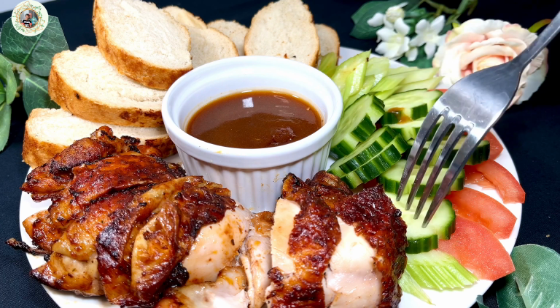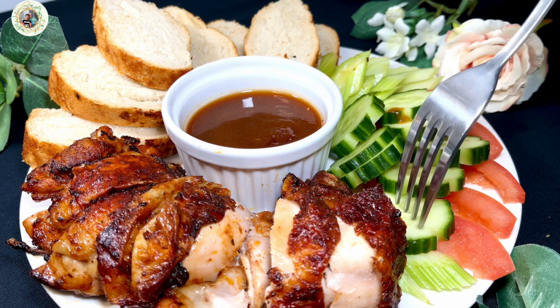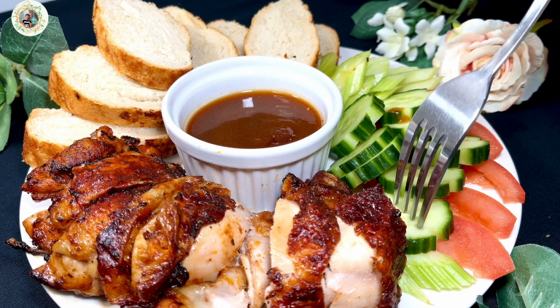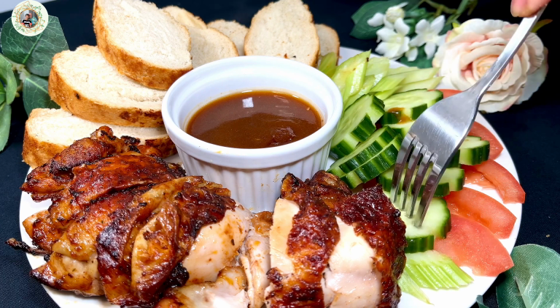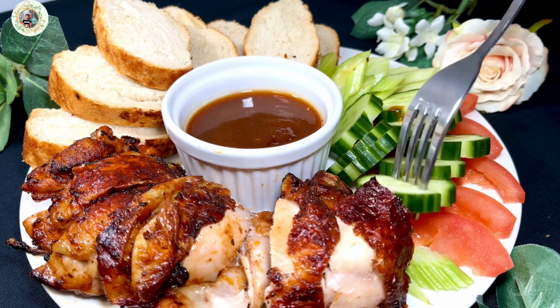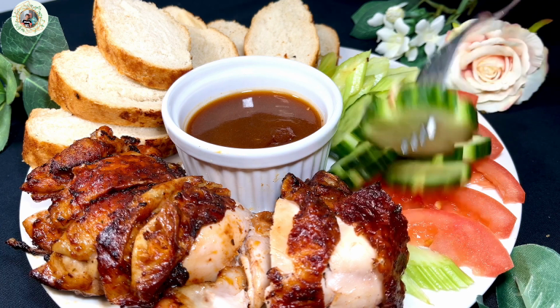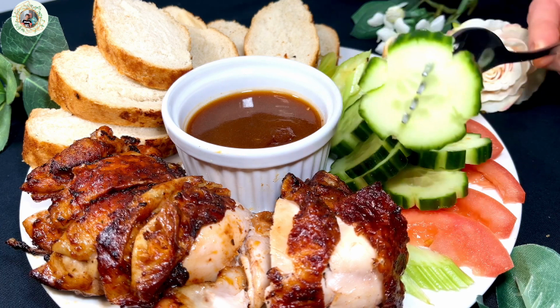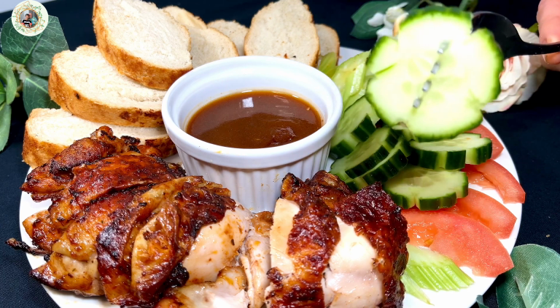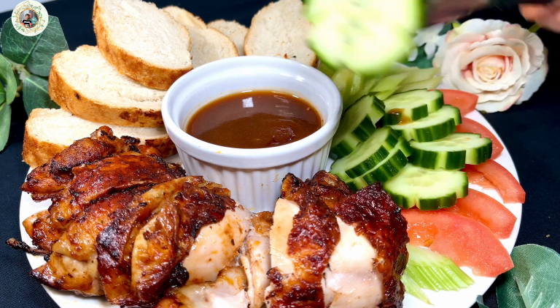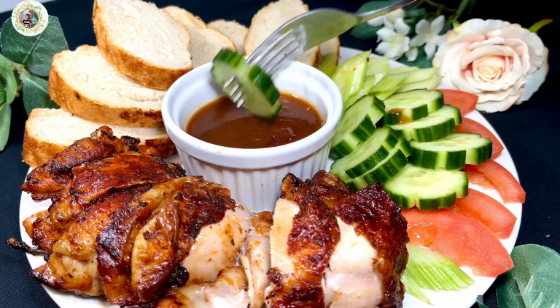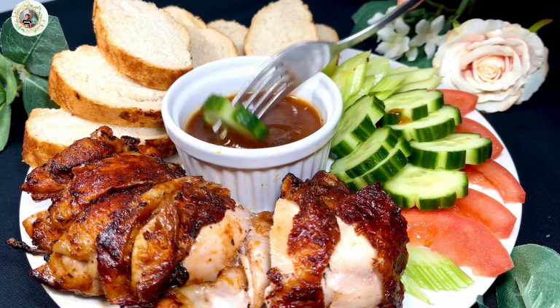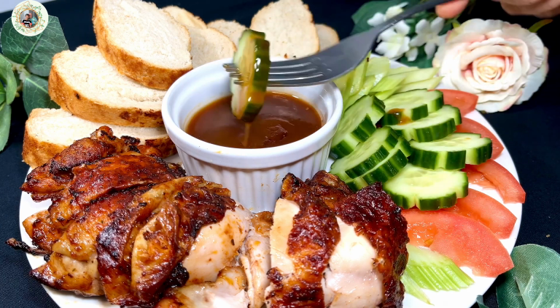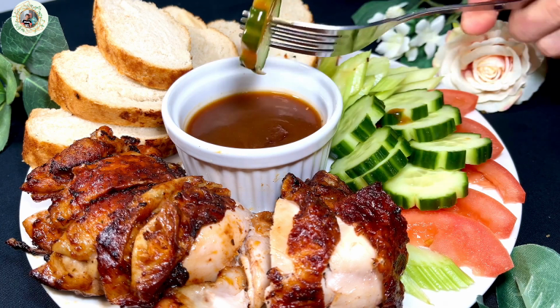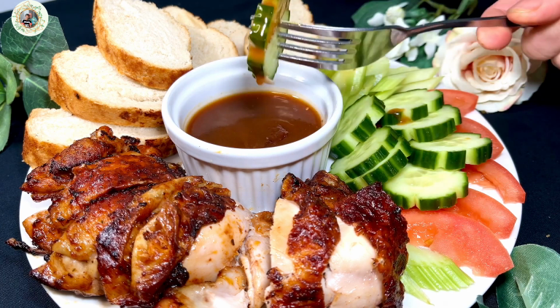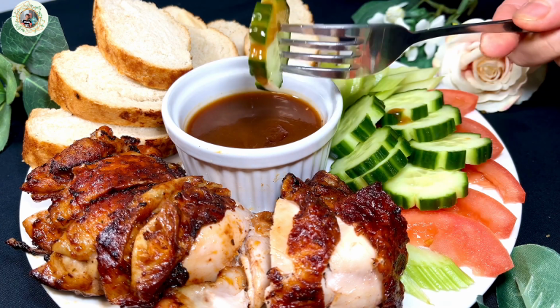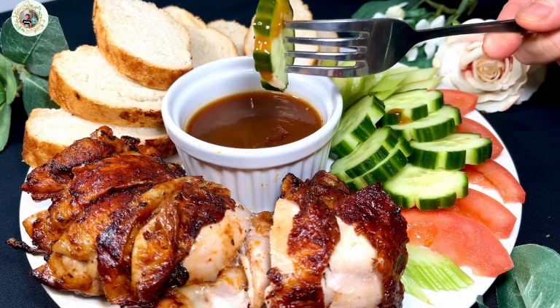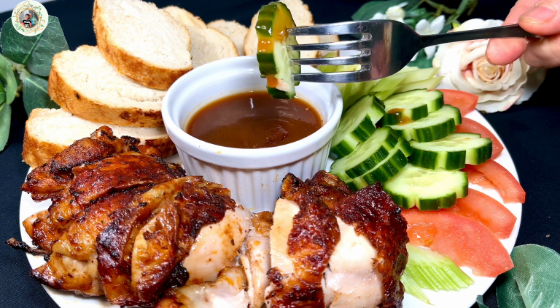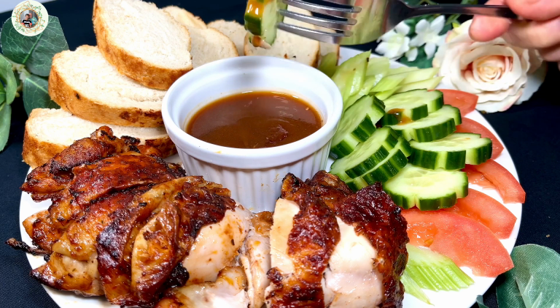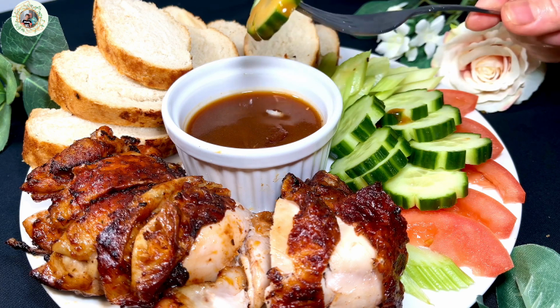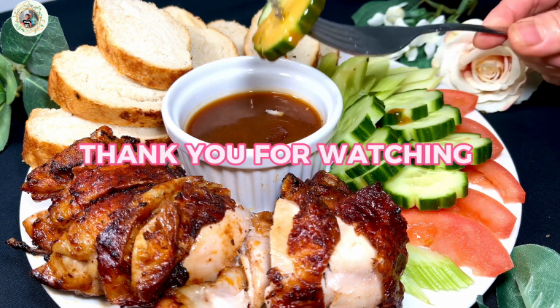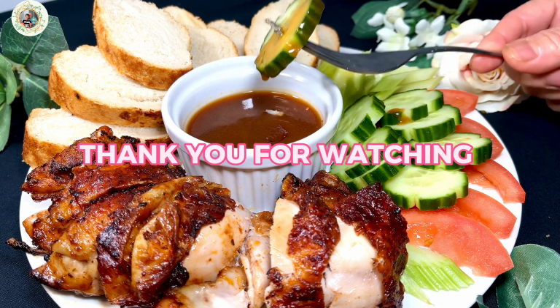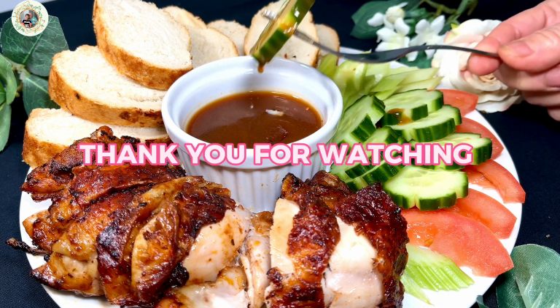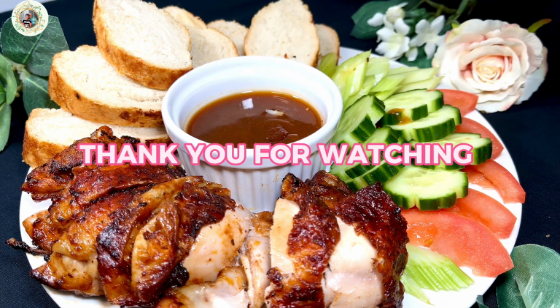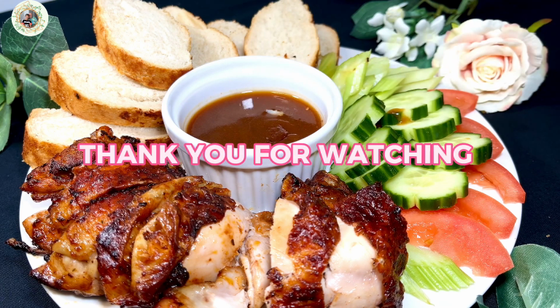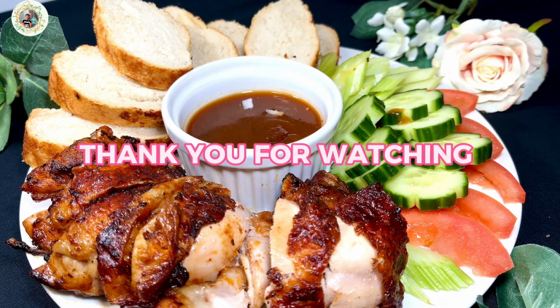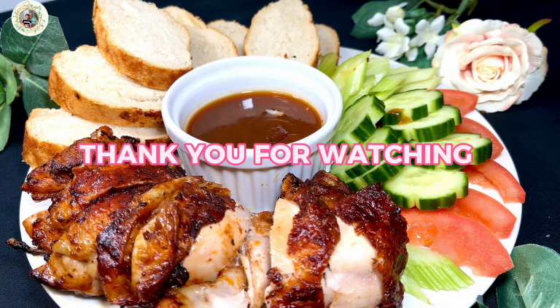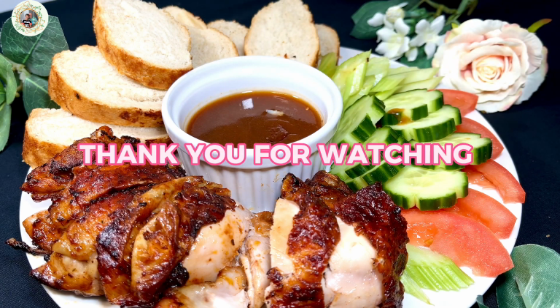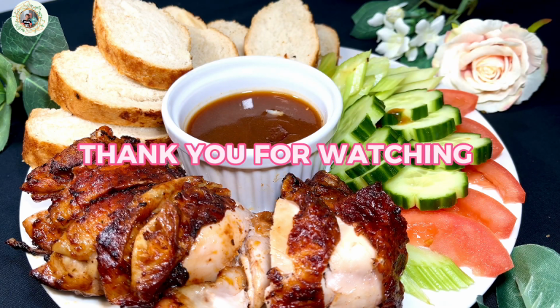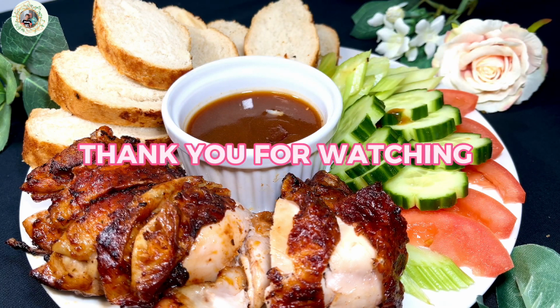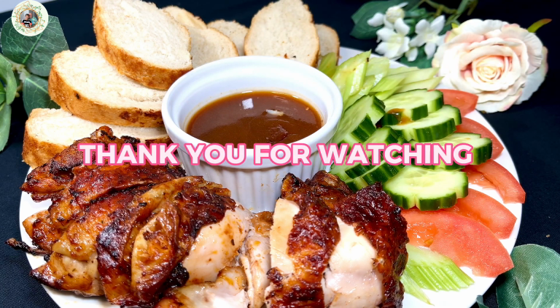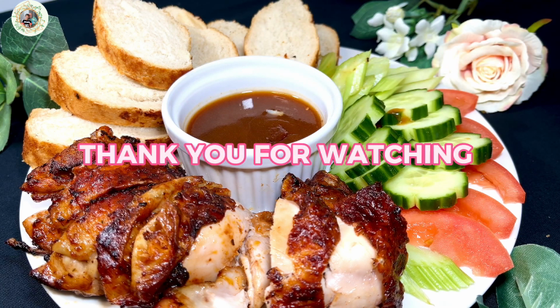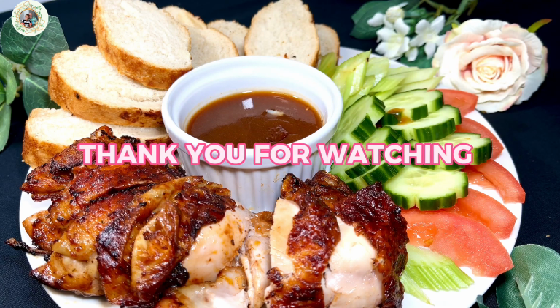Please cook and enjoy this meal and let us know how it goes for you and your family. Thank you for watching.